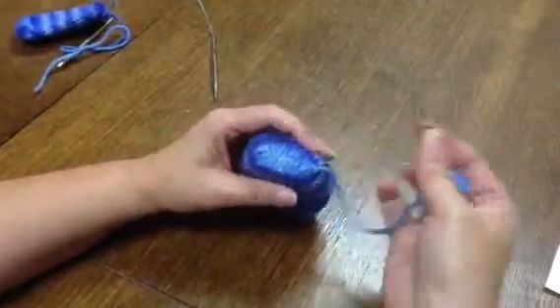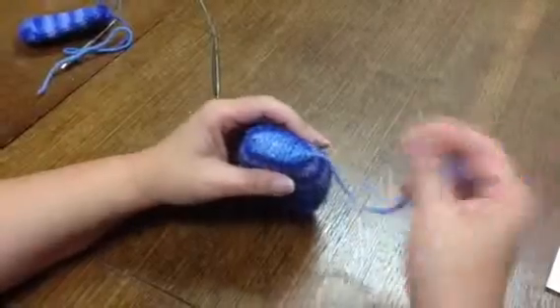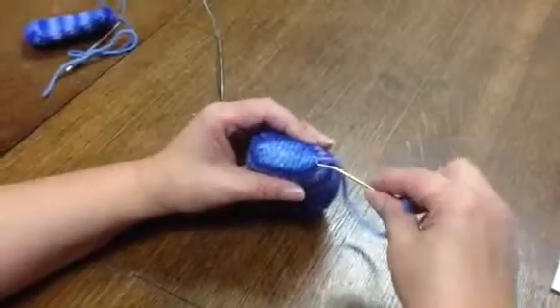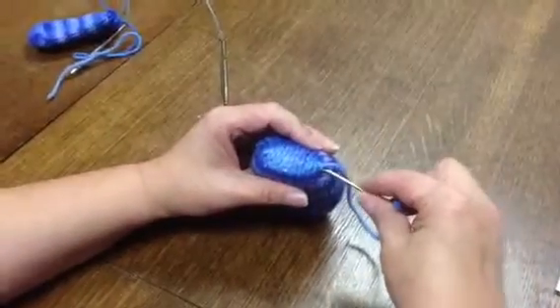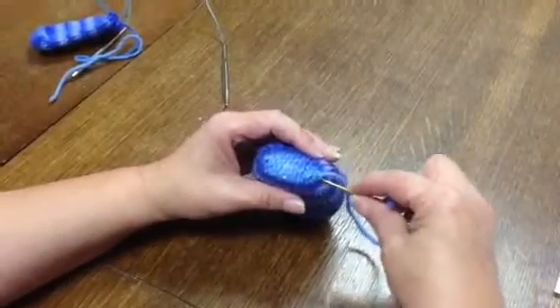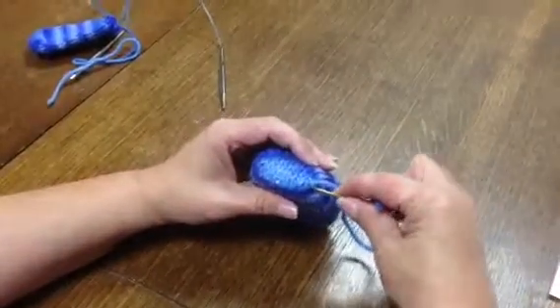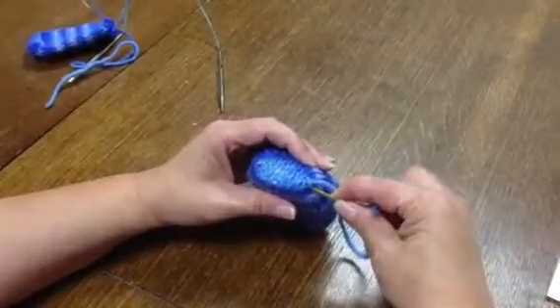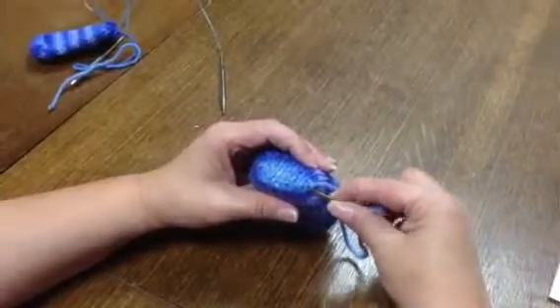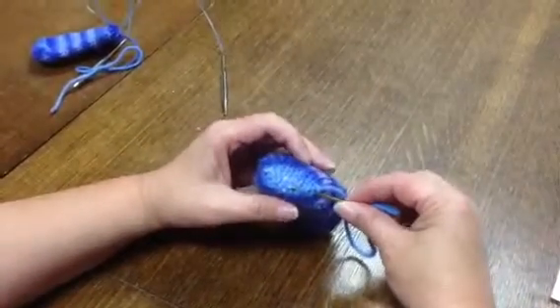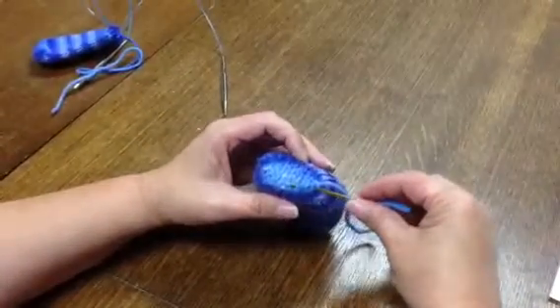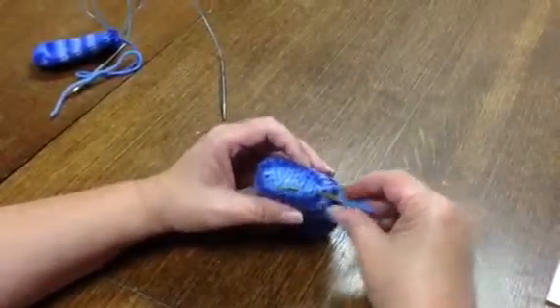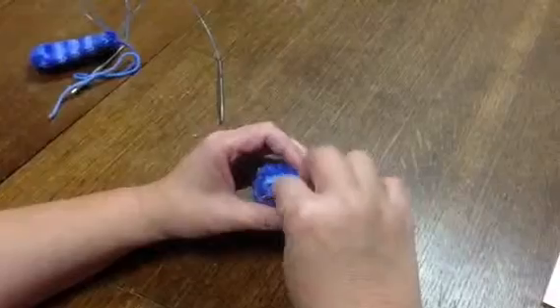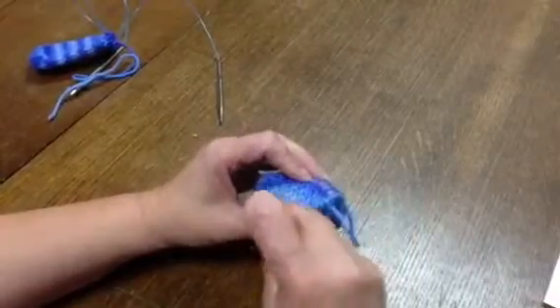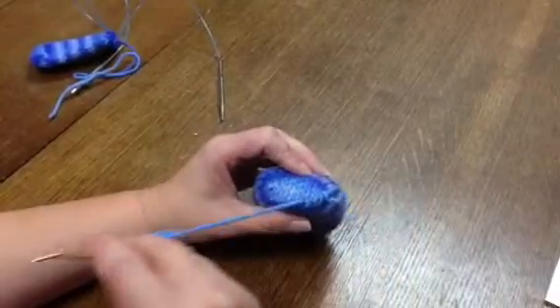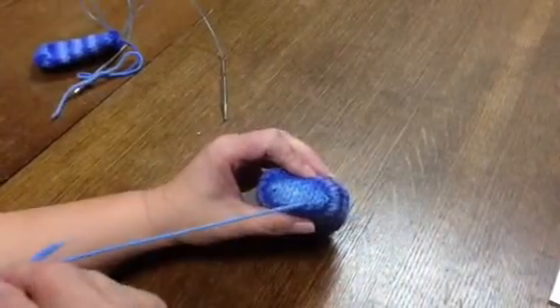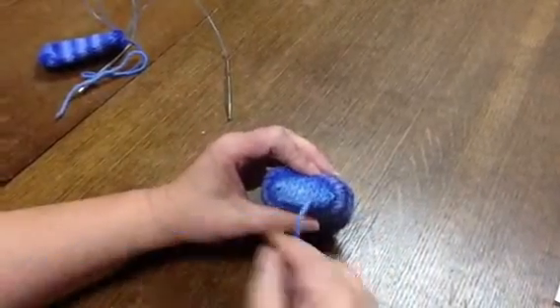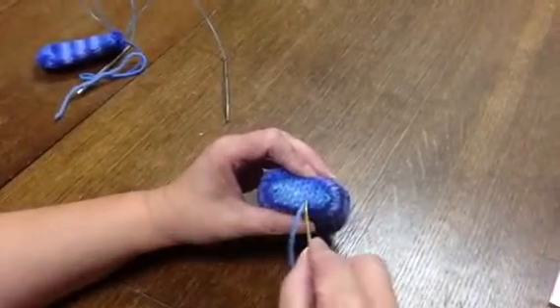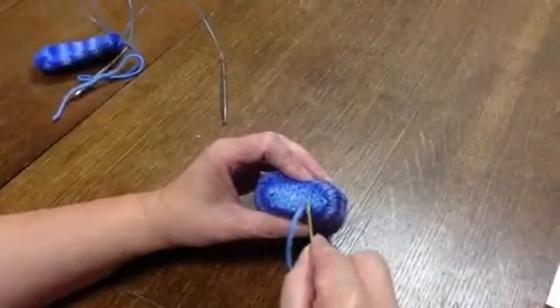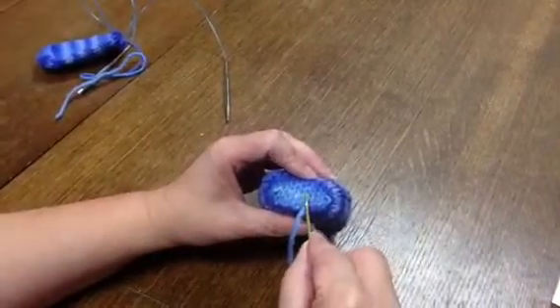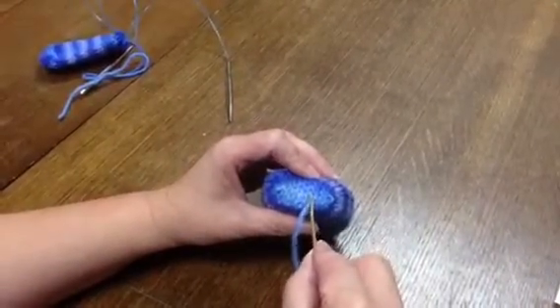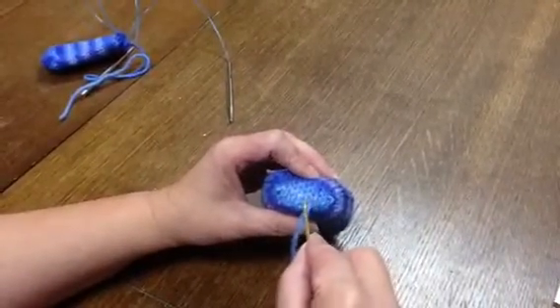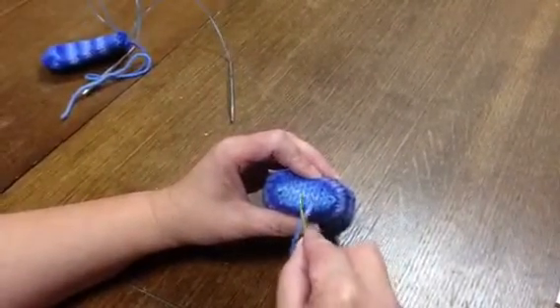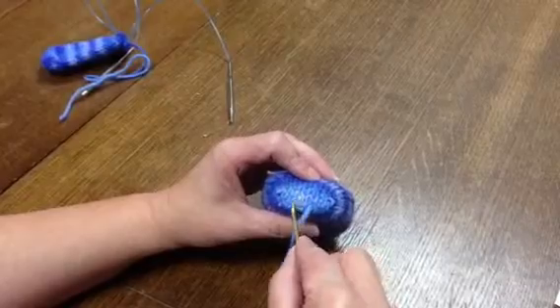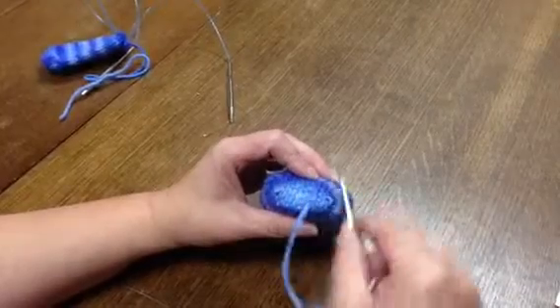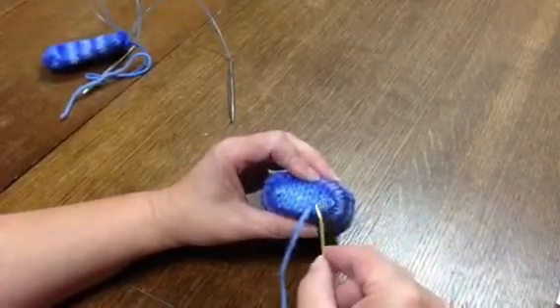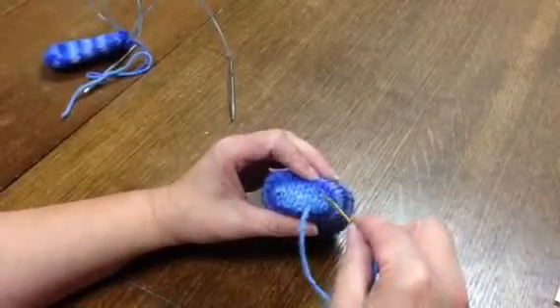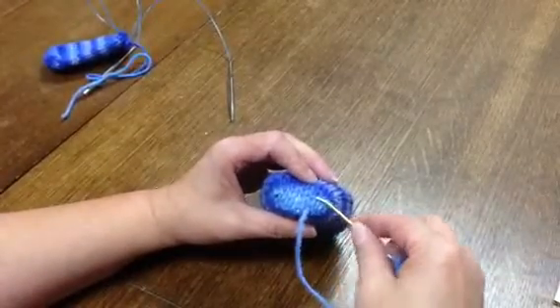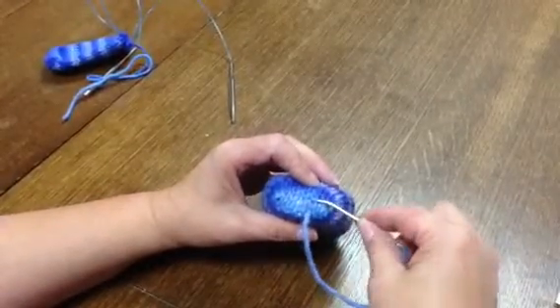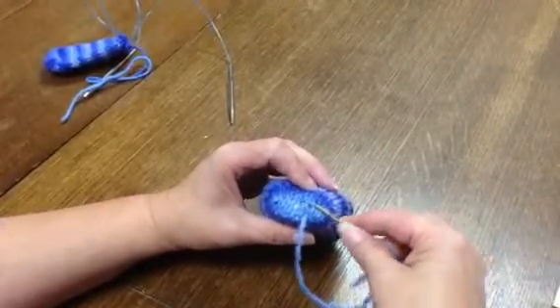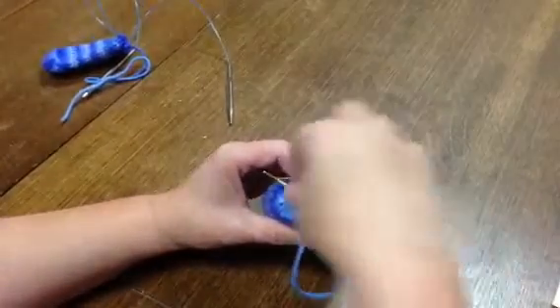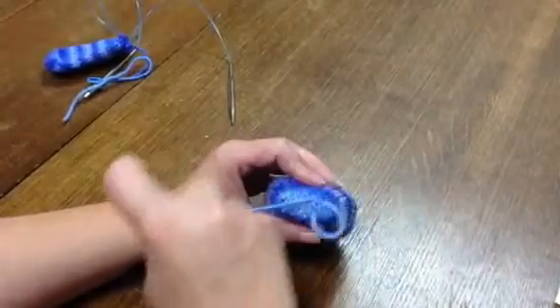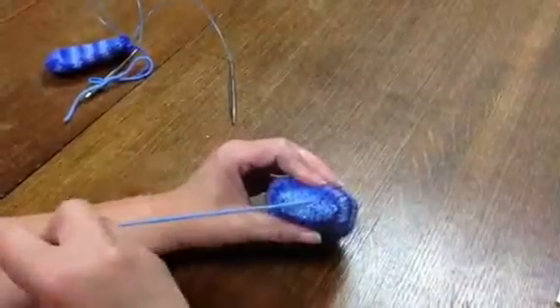Then to get rid of the tail, tuck in and go back to it. It doesn't matter what row you go to, but pick a row and you're going to trace the stitches going through like that, and it takes three stitches to get it wound in securely.